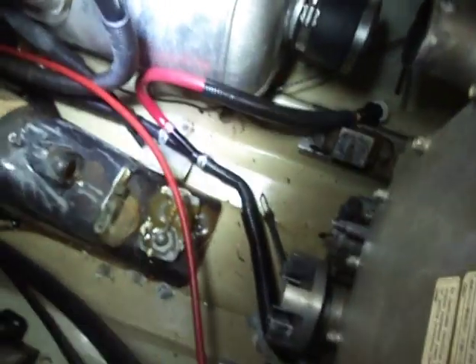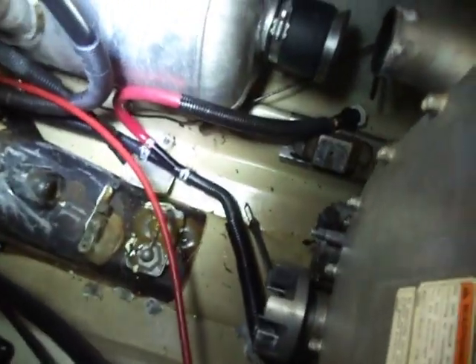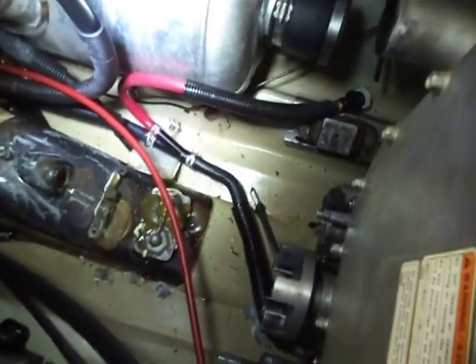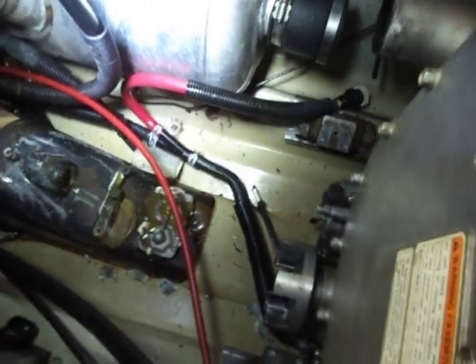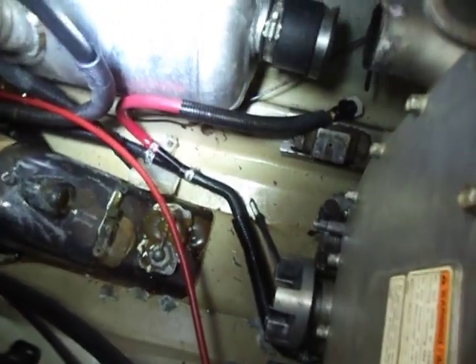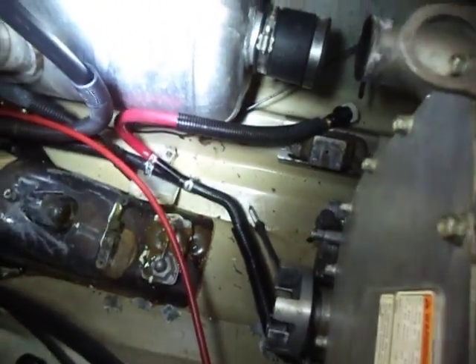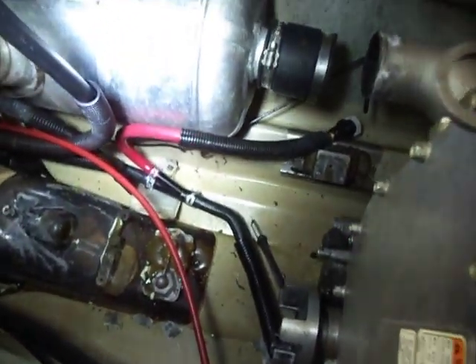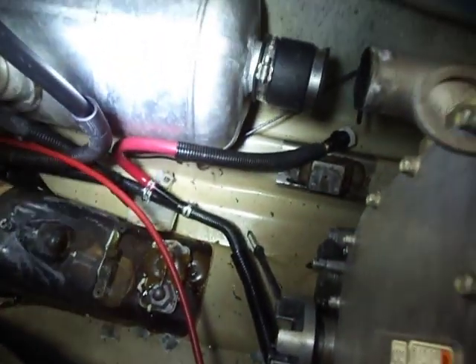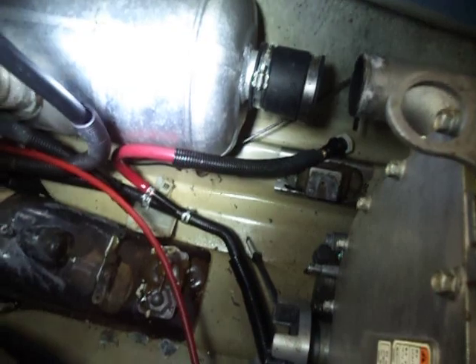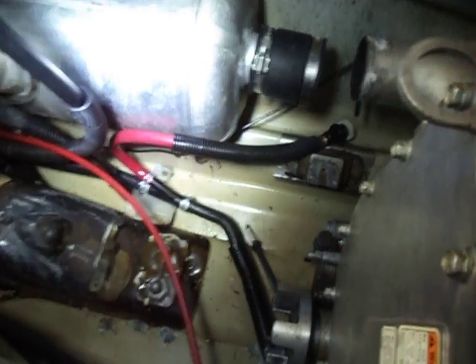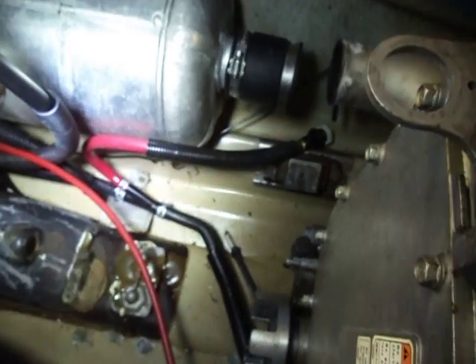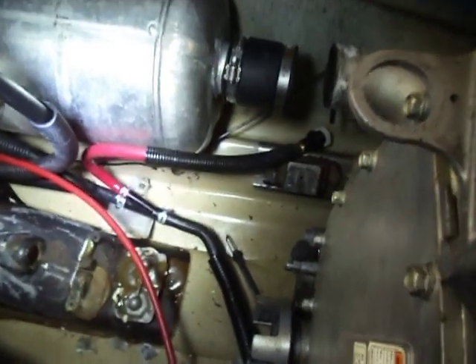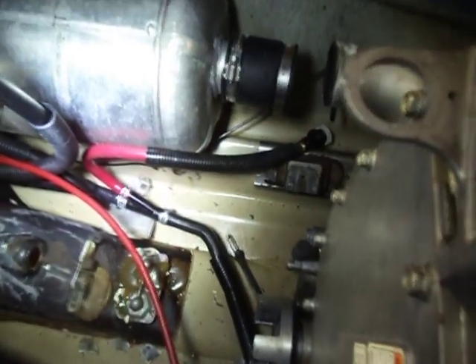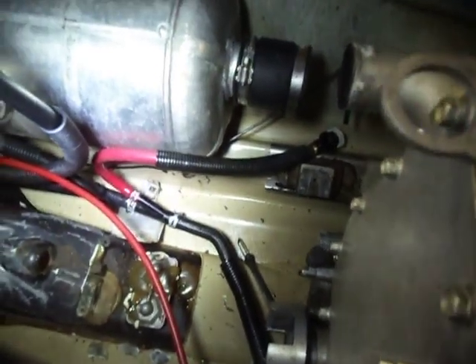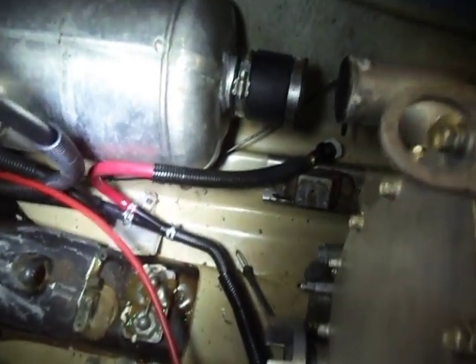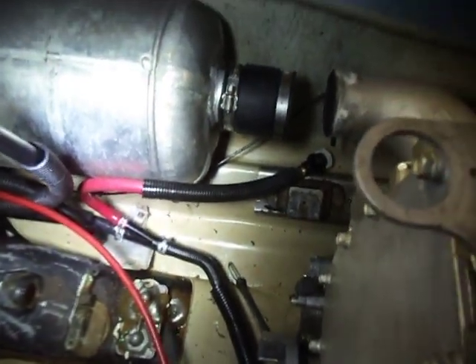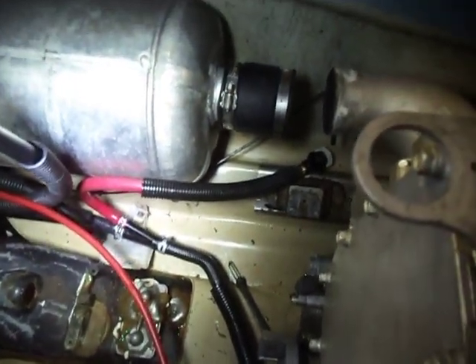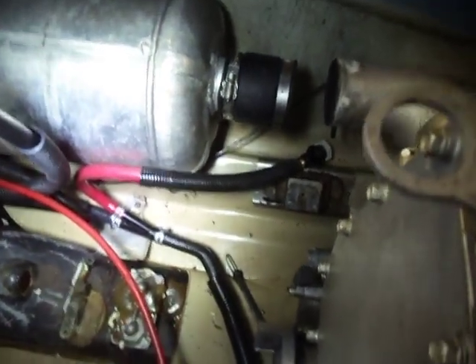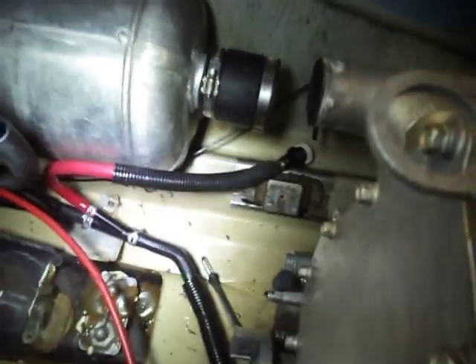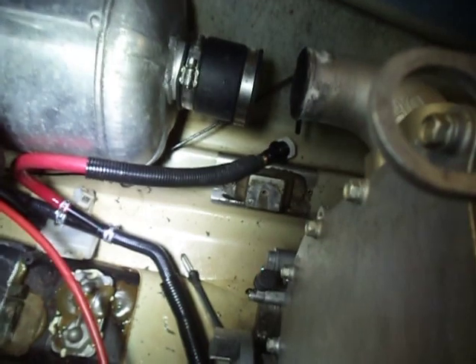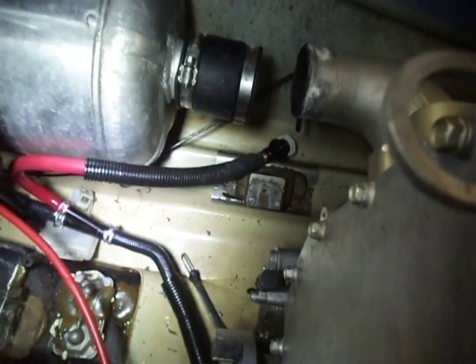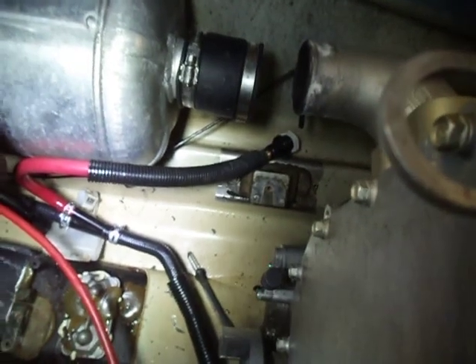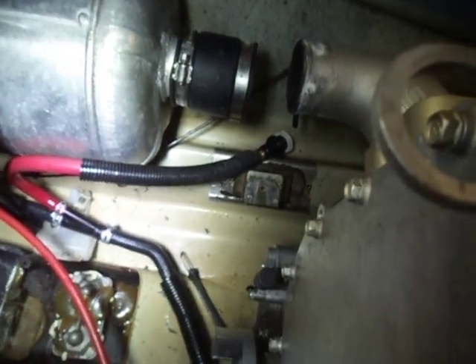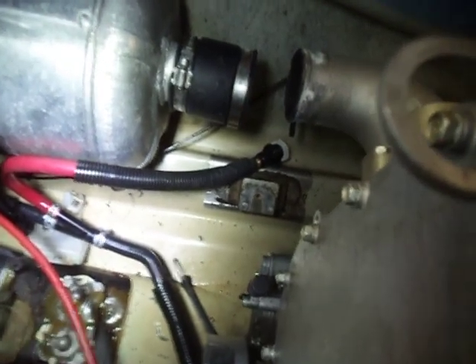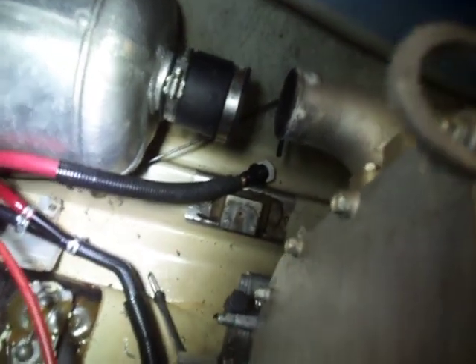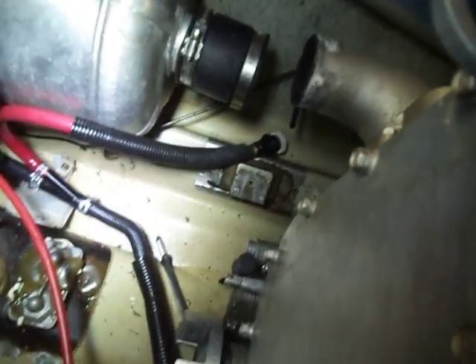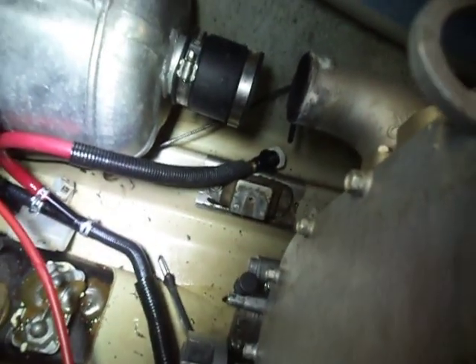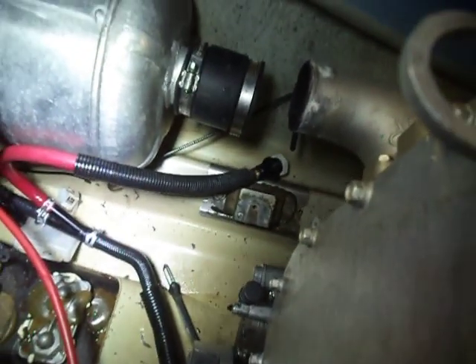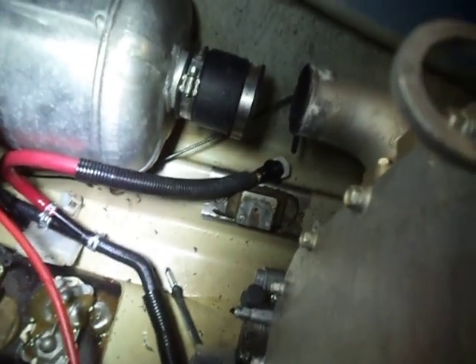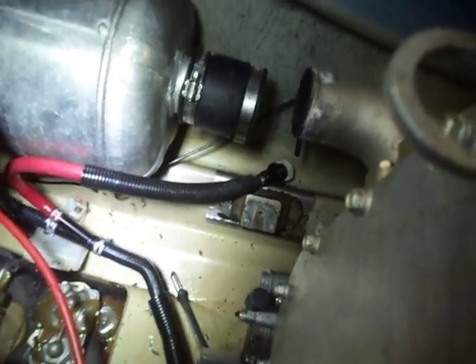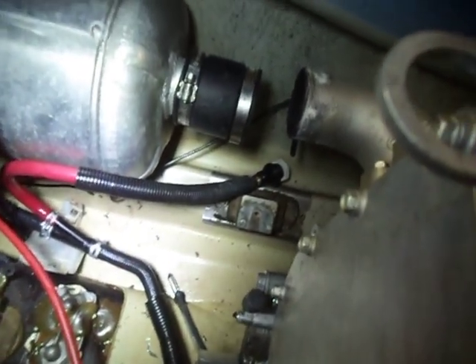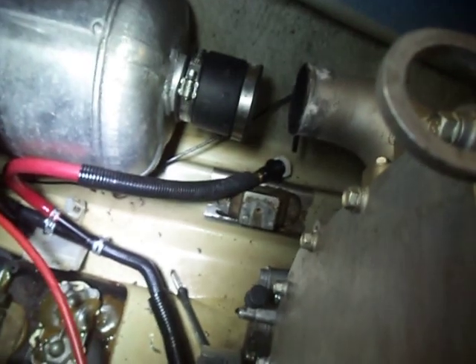You can do this at home — just be patient, take your time, and don't use worn-out sockets because you're in spots where you can't really see. You don't want them slipping off and damaging the bolts; you'll never get them out whatsoever.